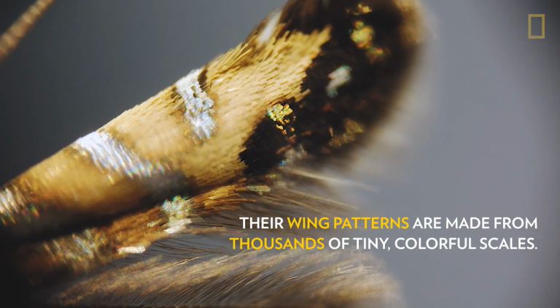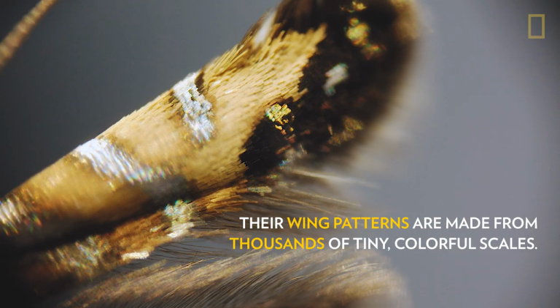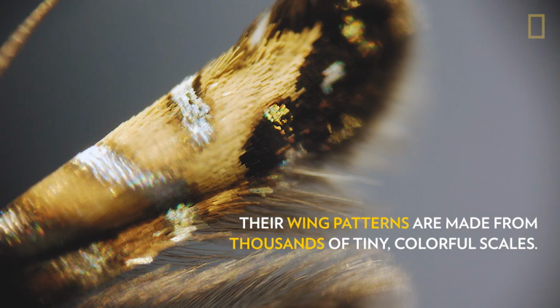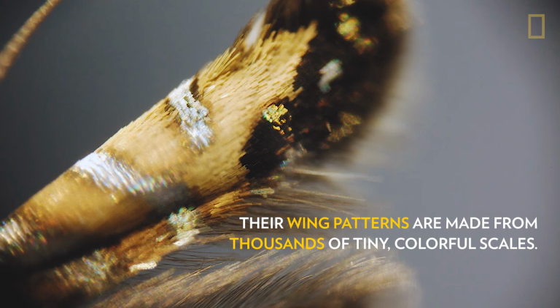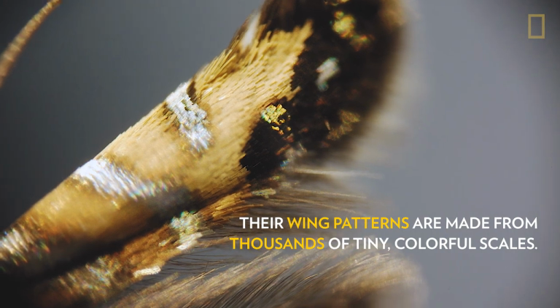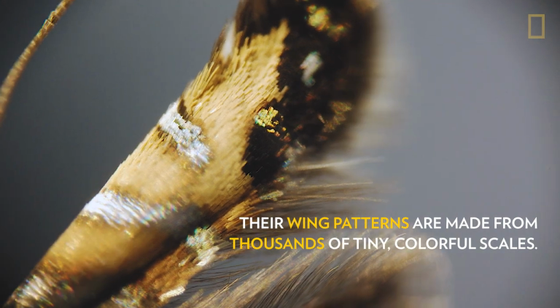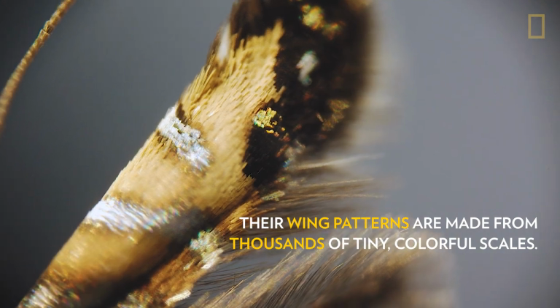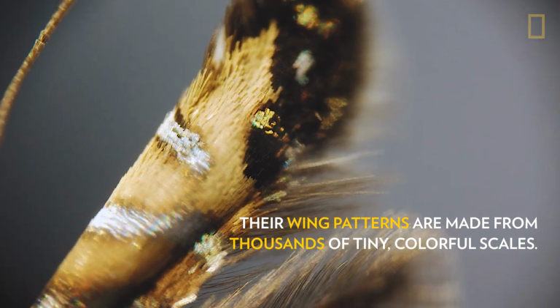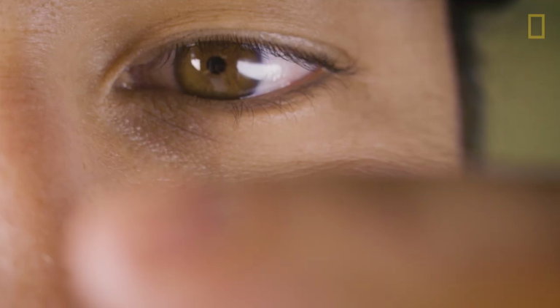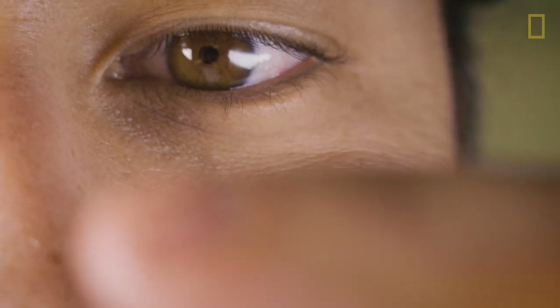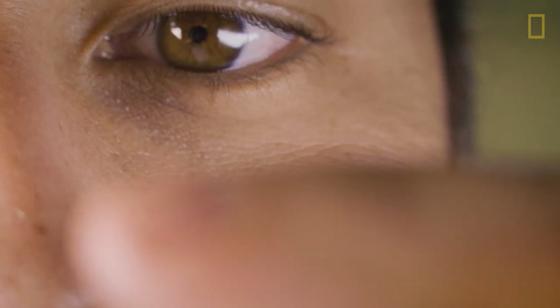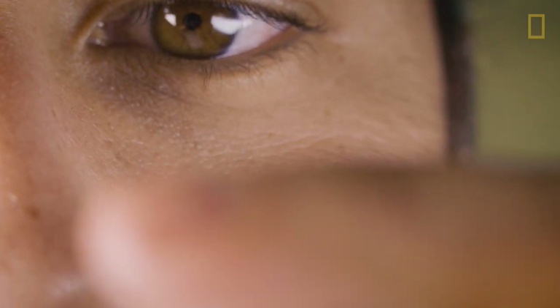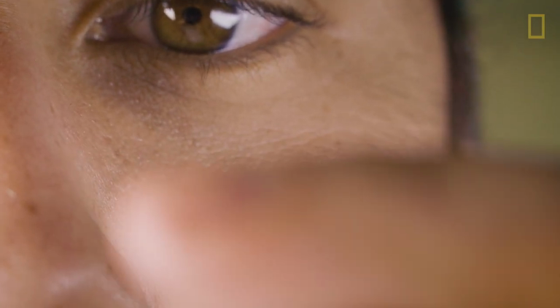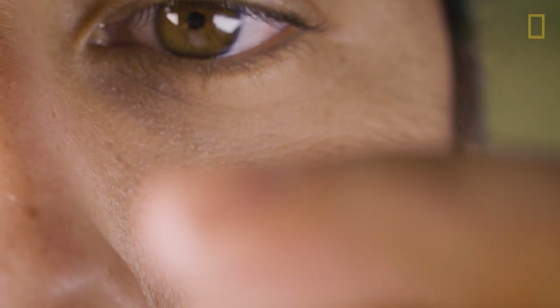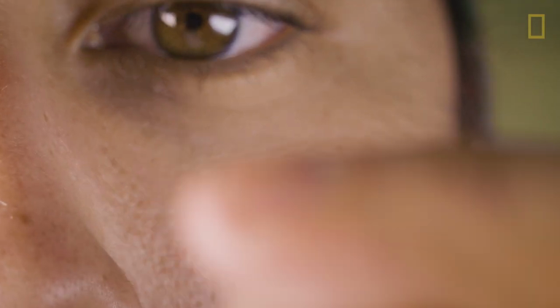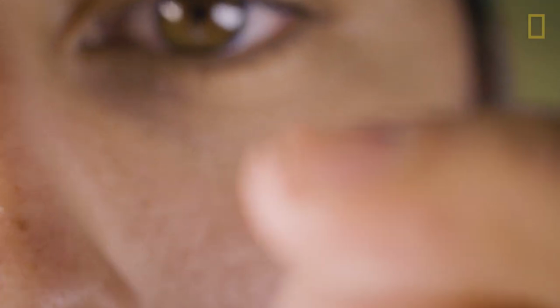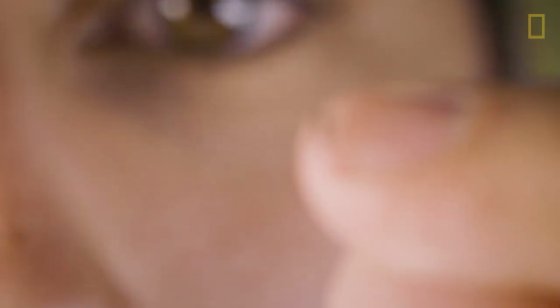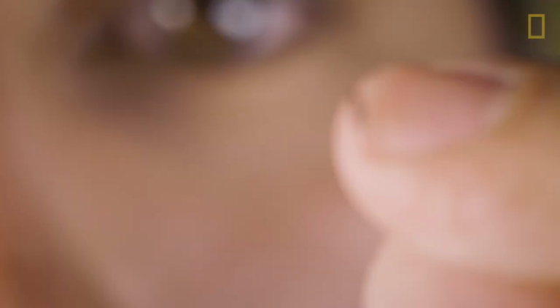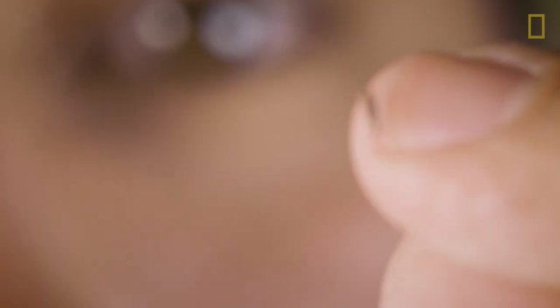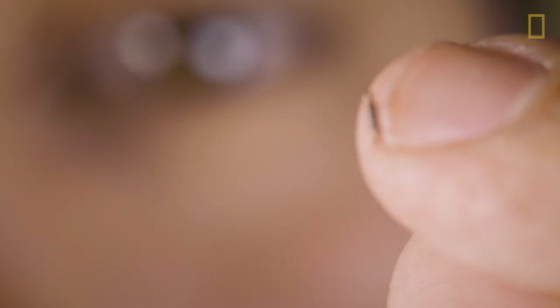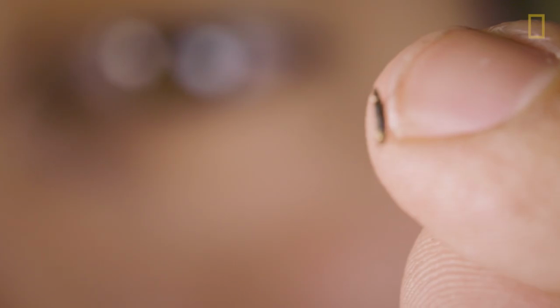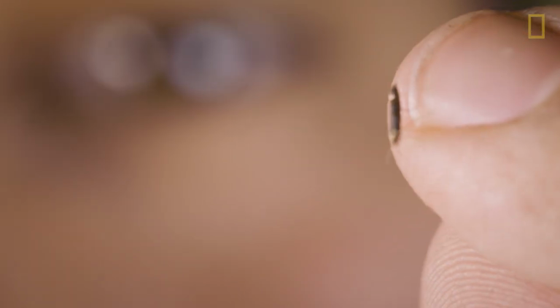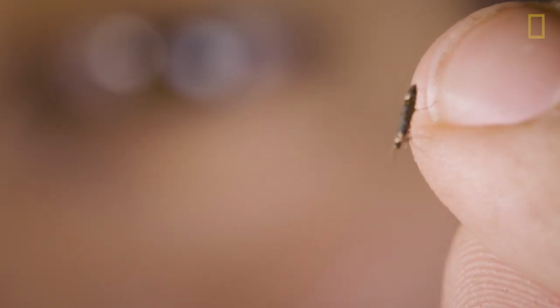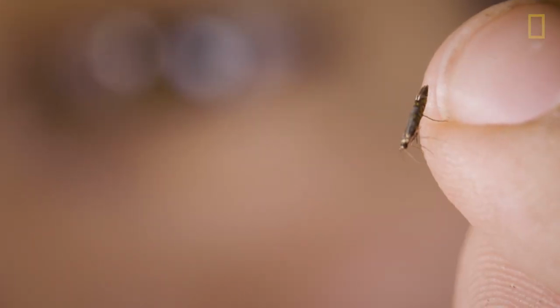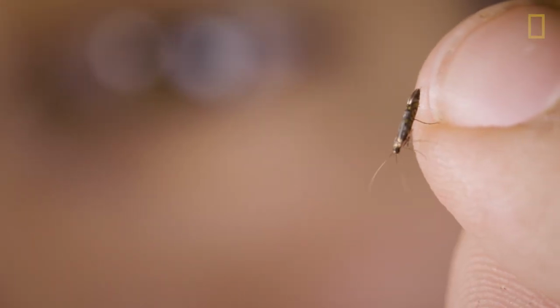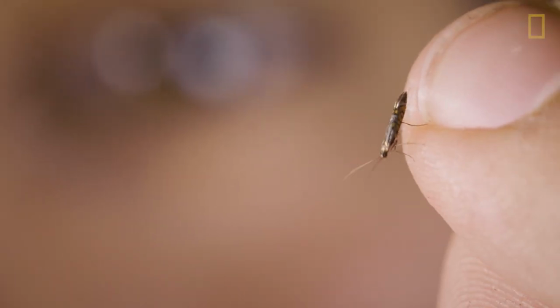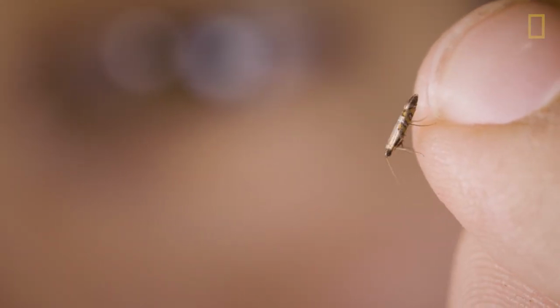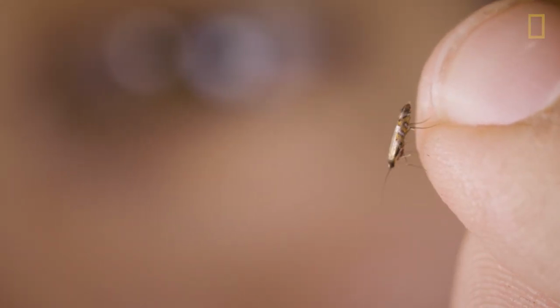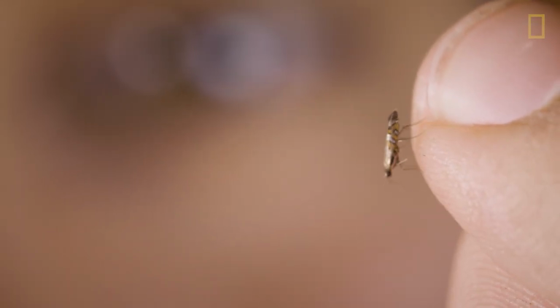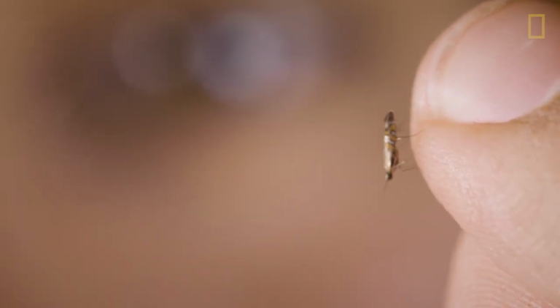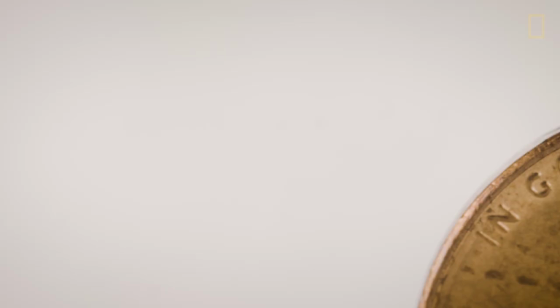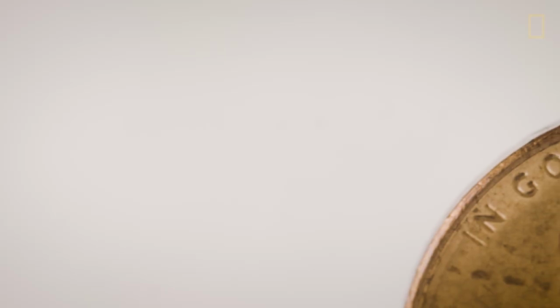They're really tiny — and when I say really tiny, I mean about the size of an eyelash. I don't just mean the length of an eyelash; I mean the width of an eyelash.